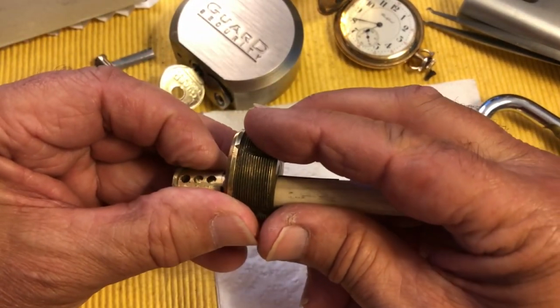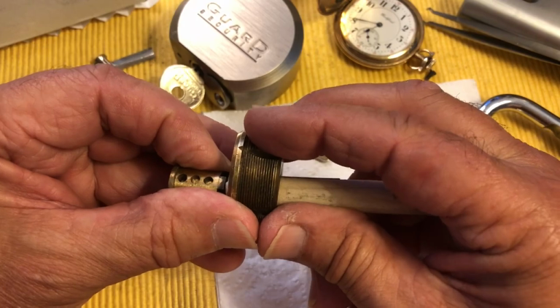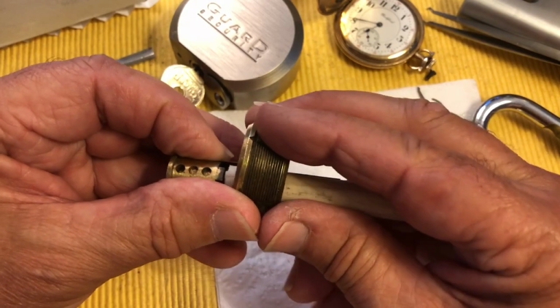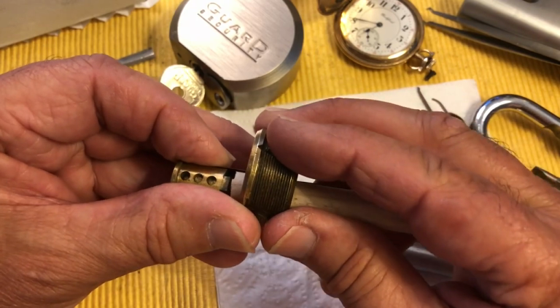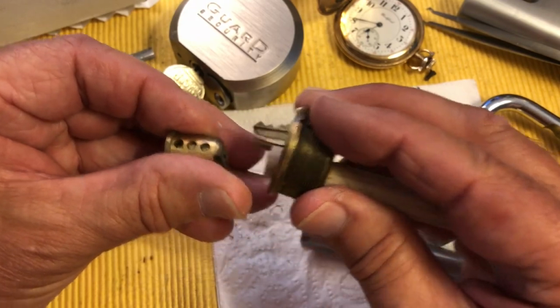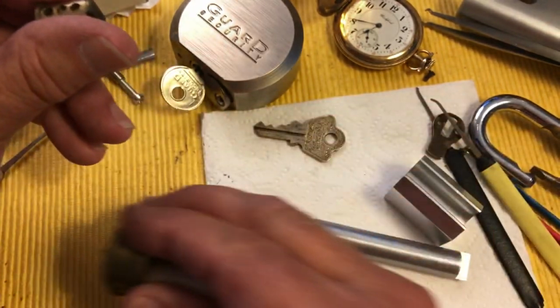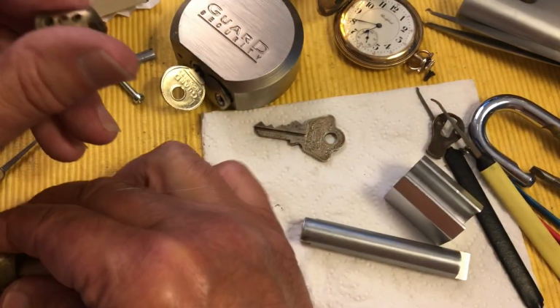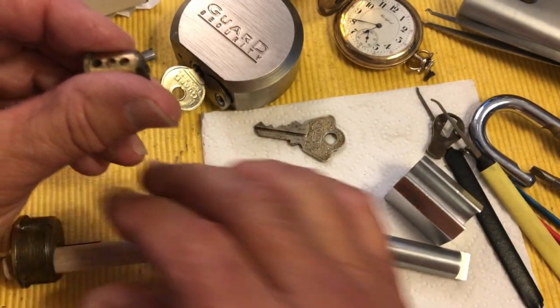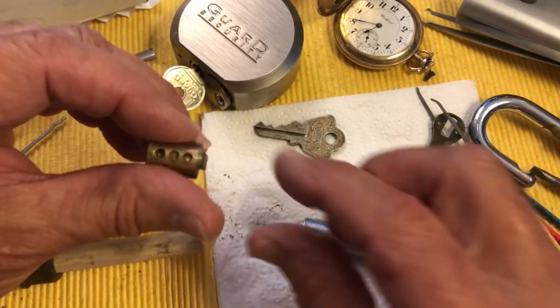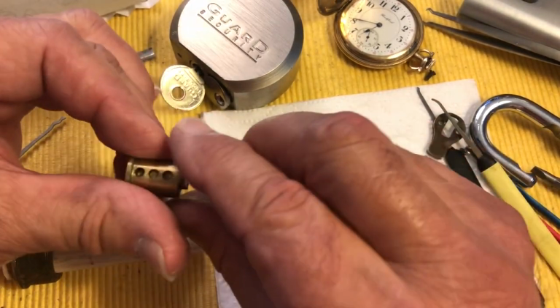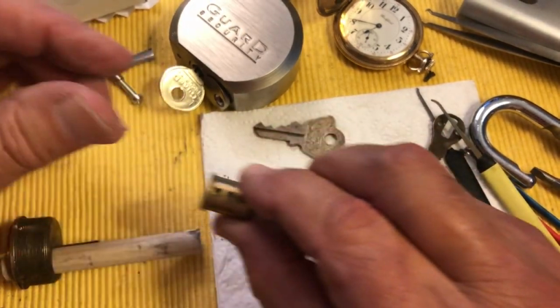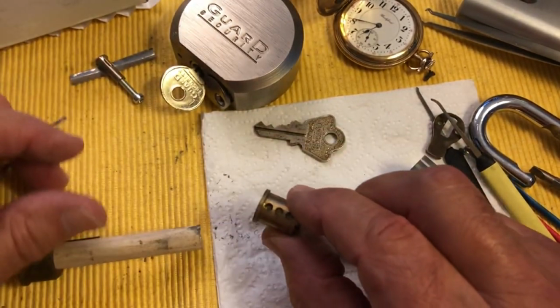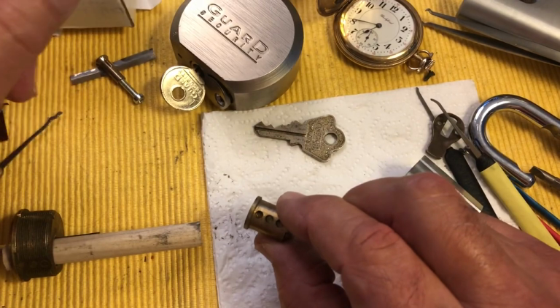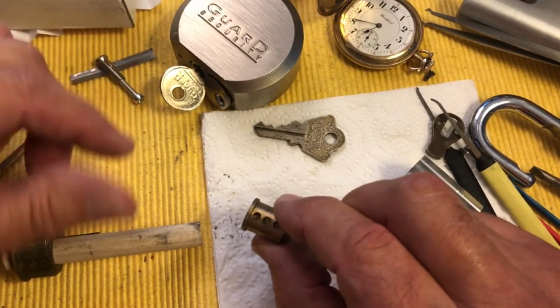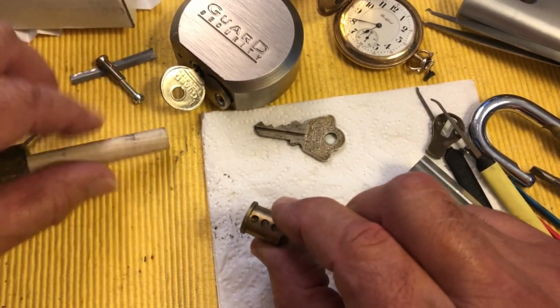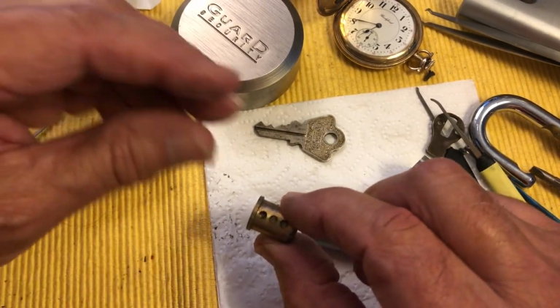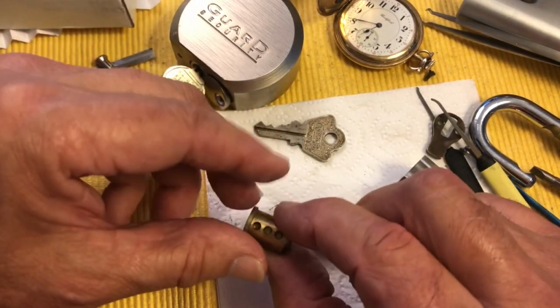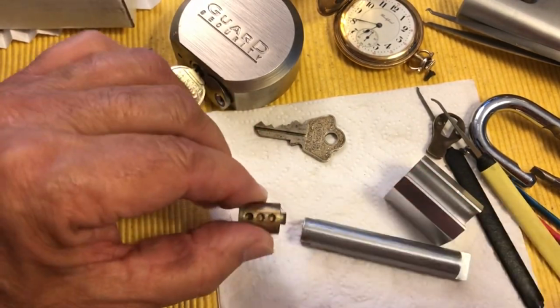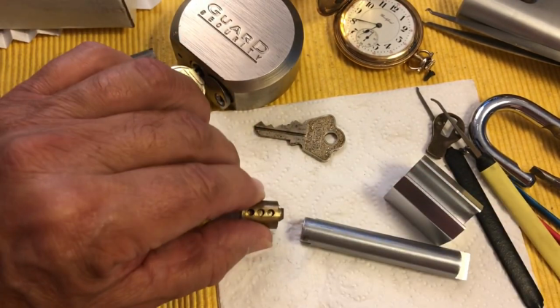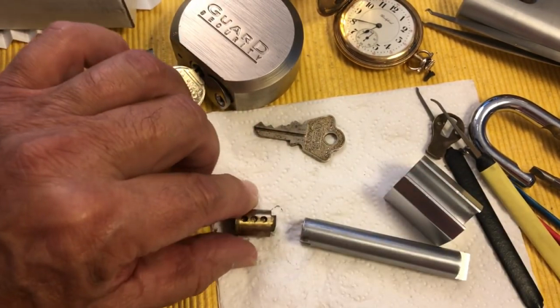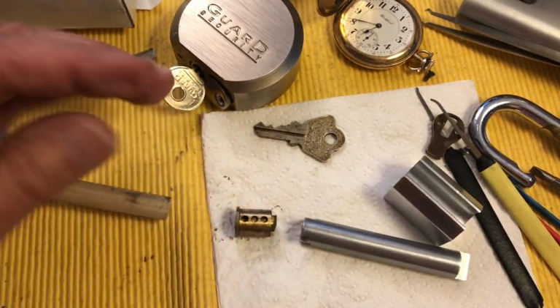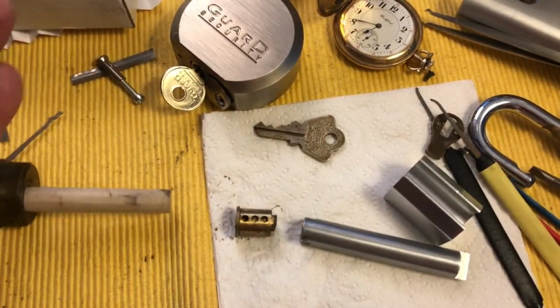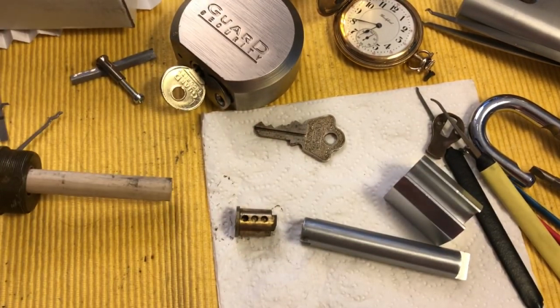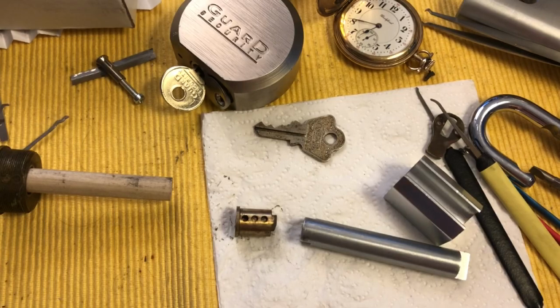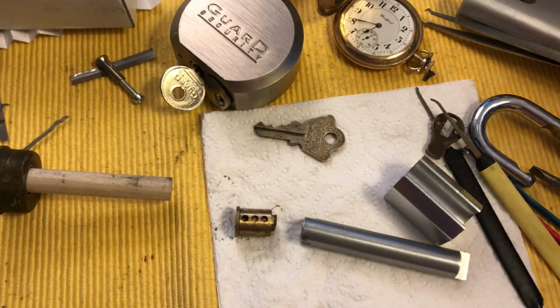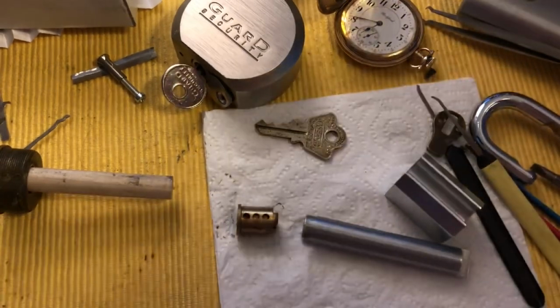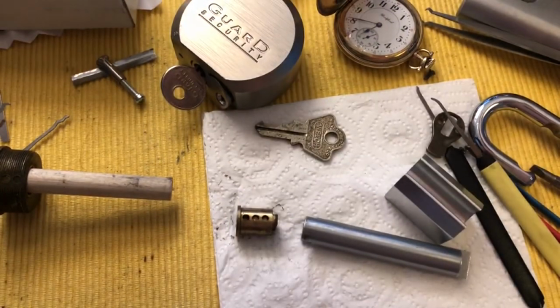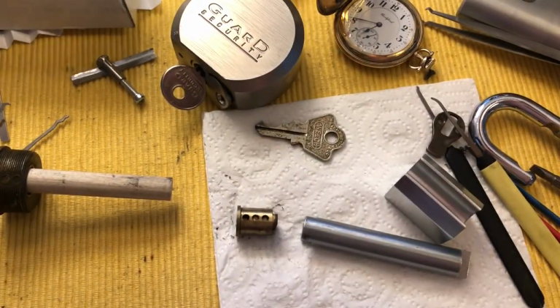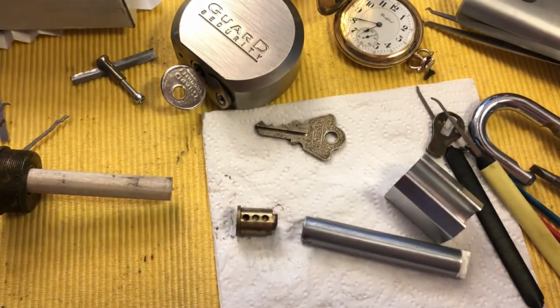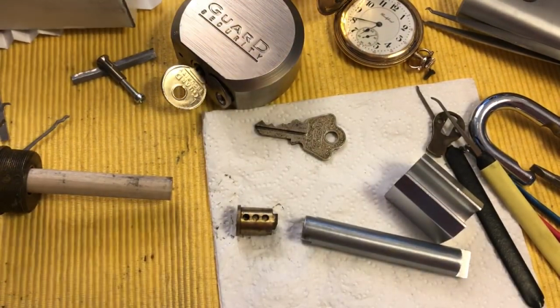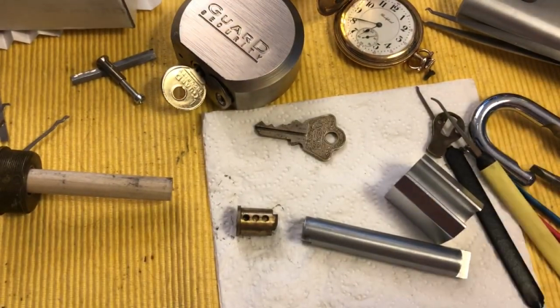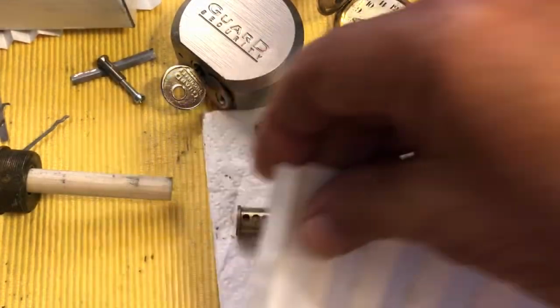I found a bunch of pins and springs, and also a one-of-a-kind spring for my Multi-Lock Junior that I had been missing. So I was very glad to find that.